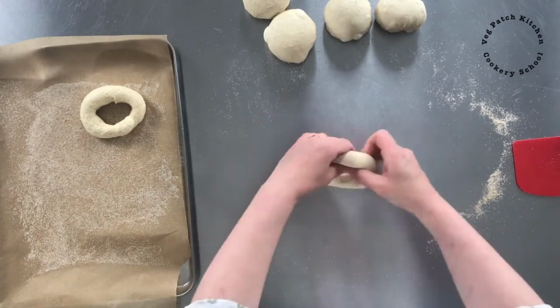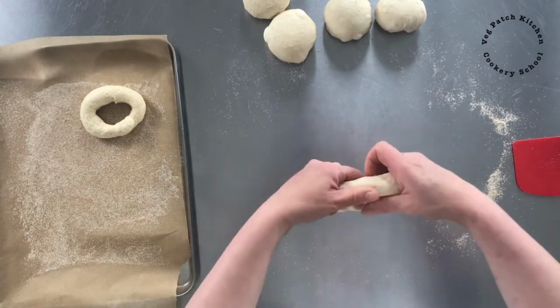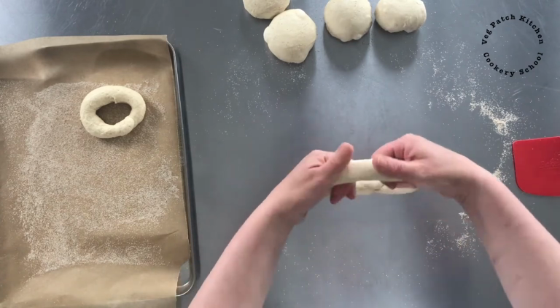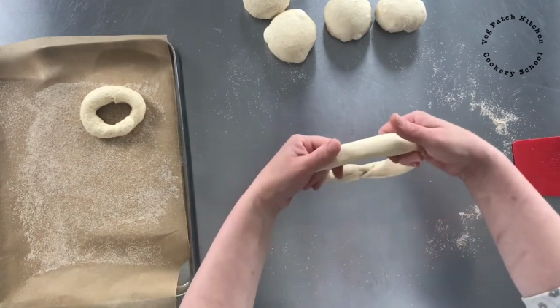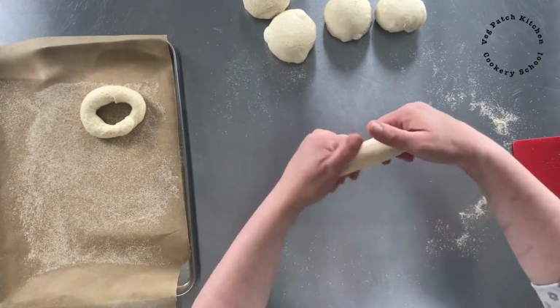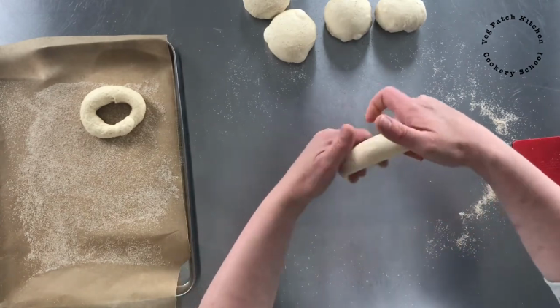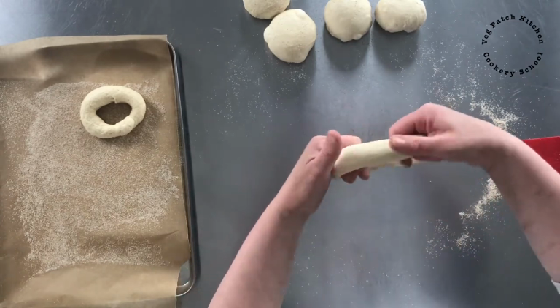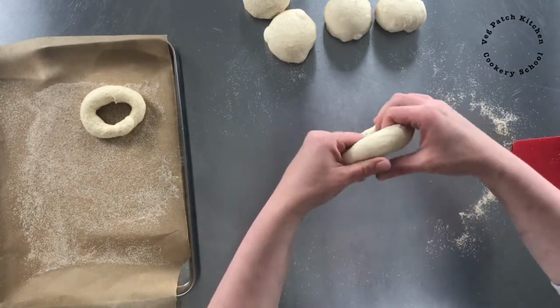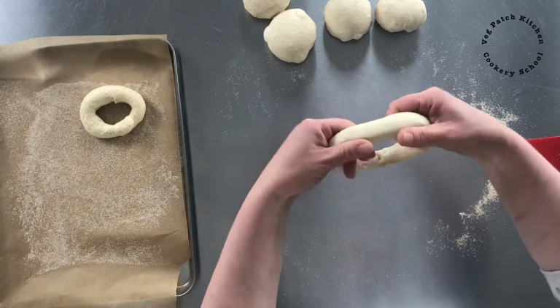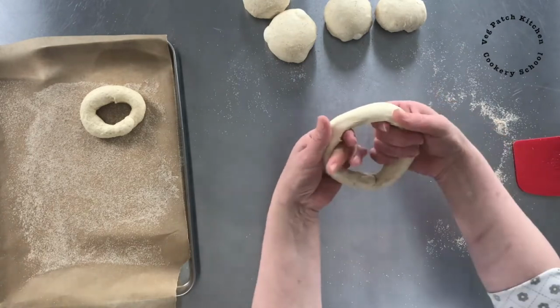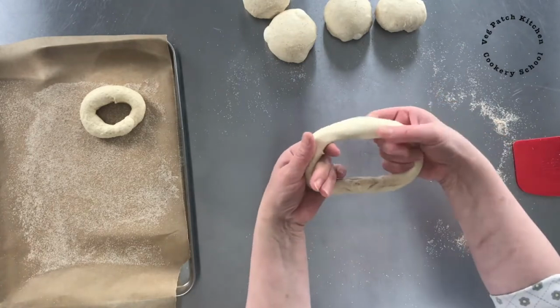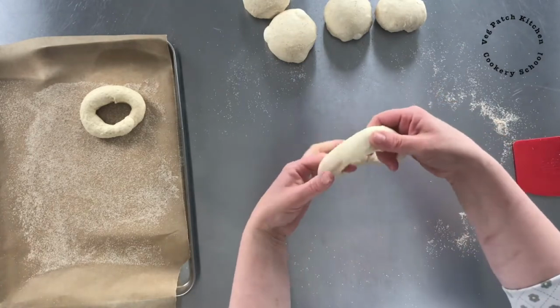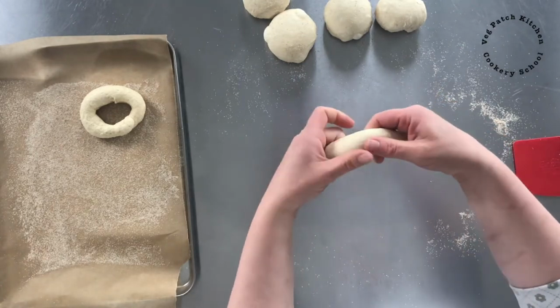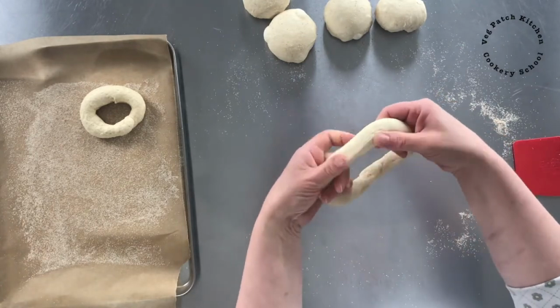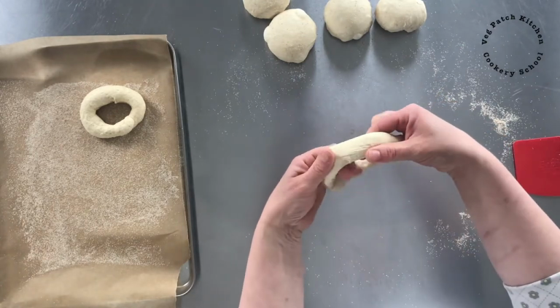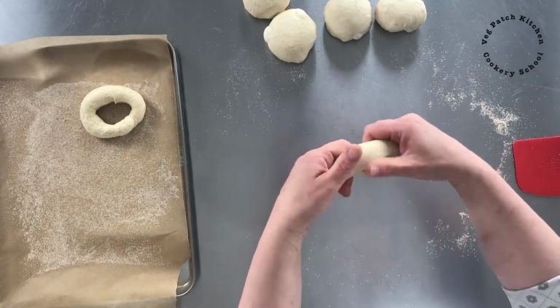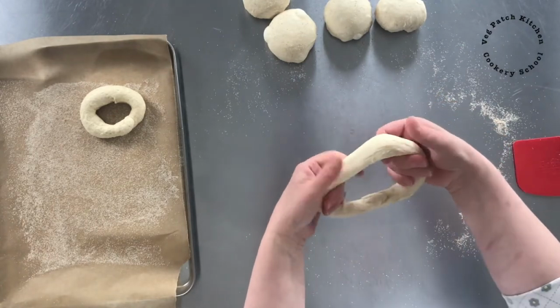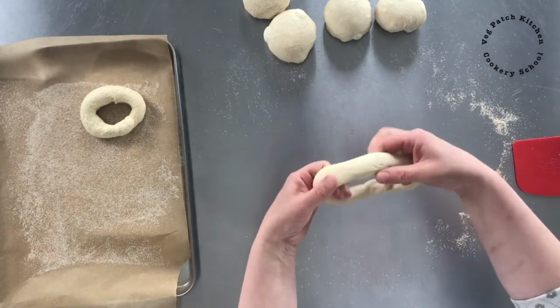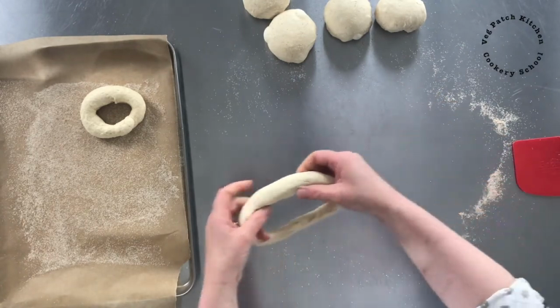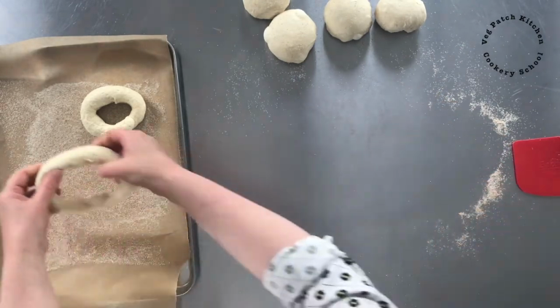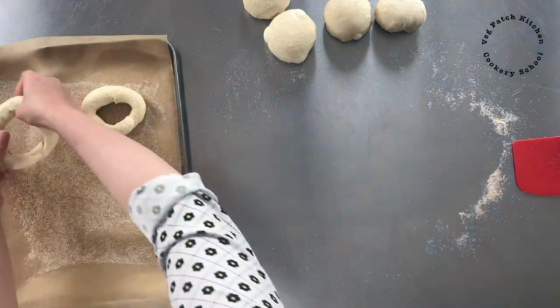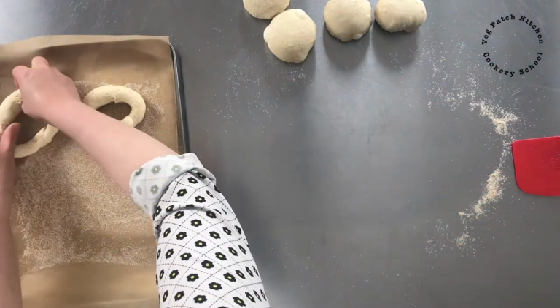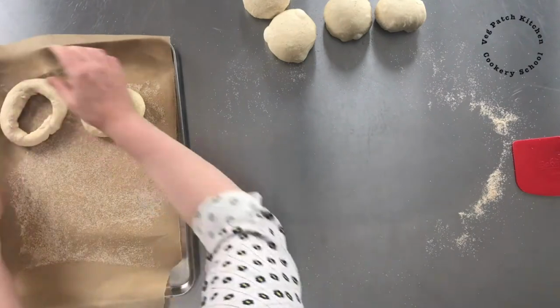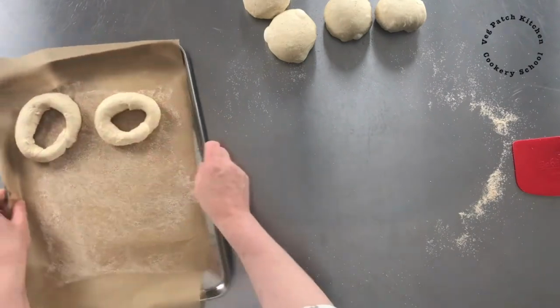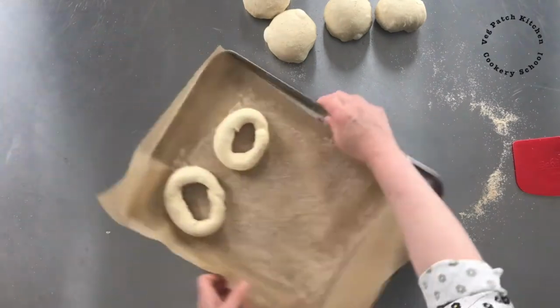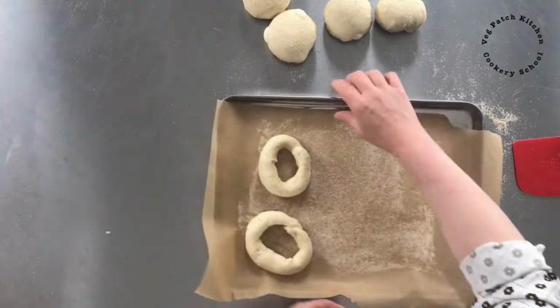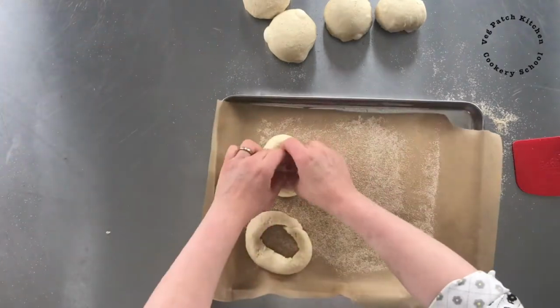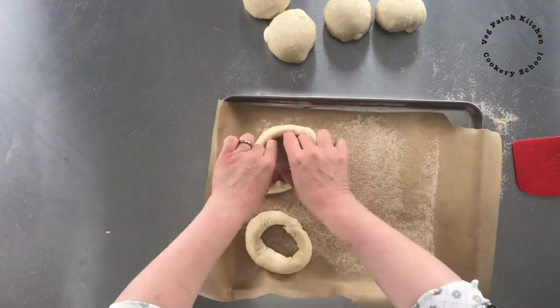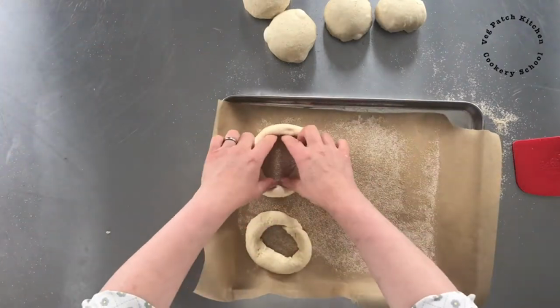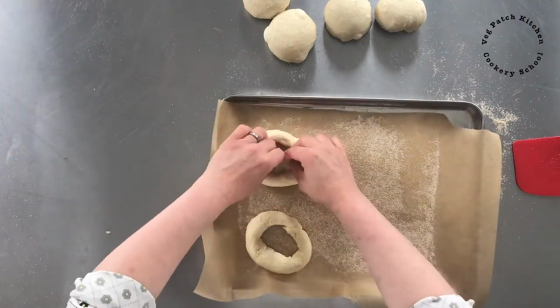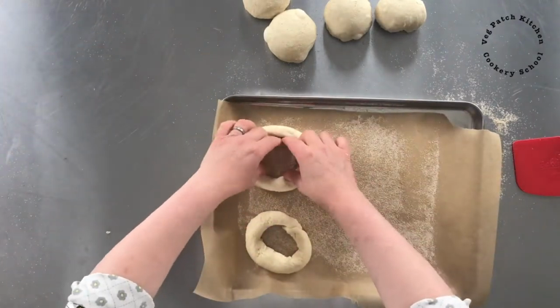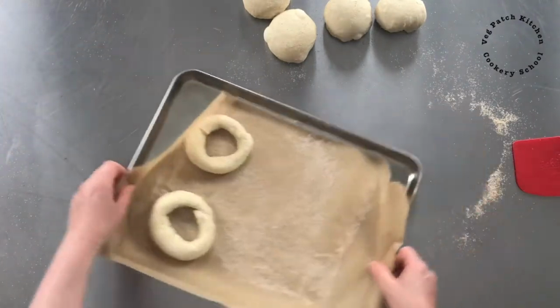So I push it together and I also give it a little twist. It's always a little bit fatter in the middle where you've been rolling — place that onto the tray.